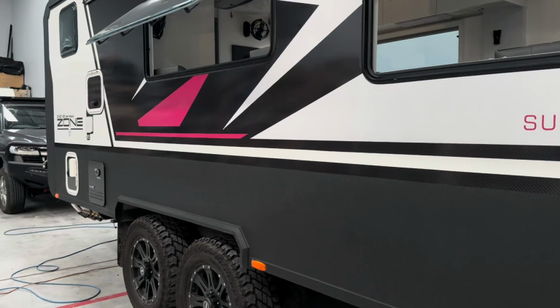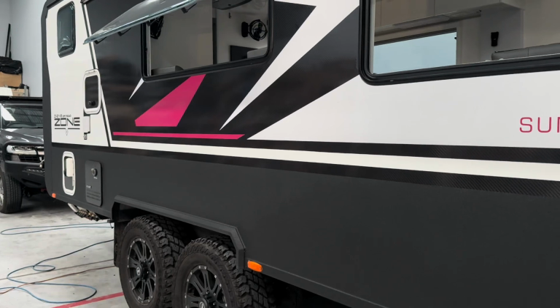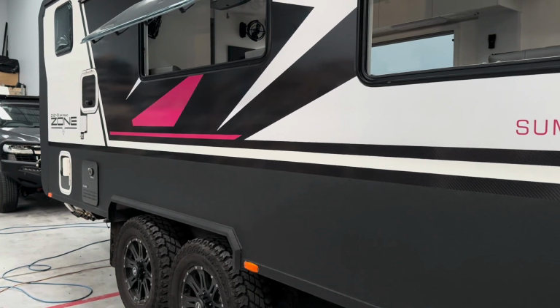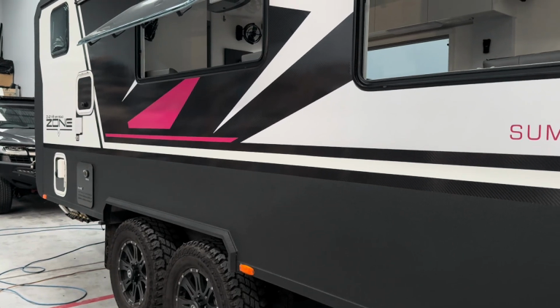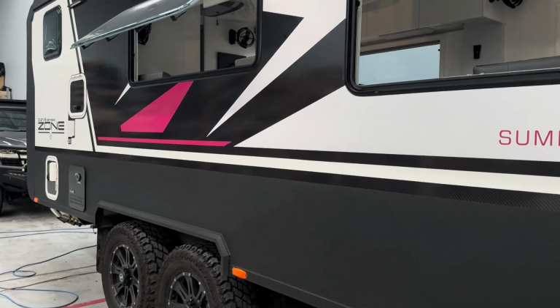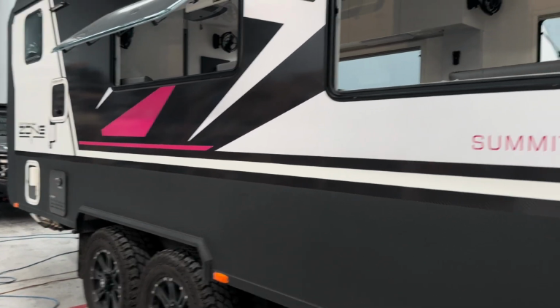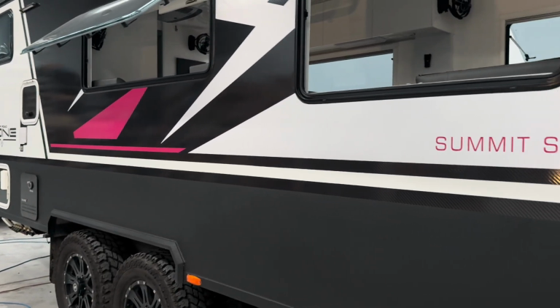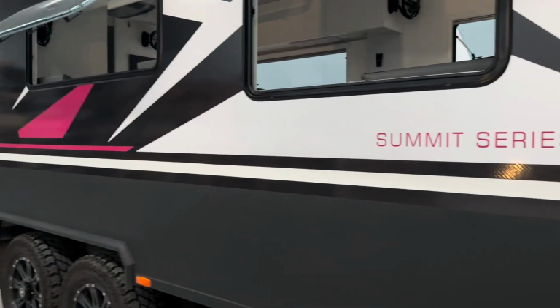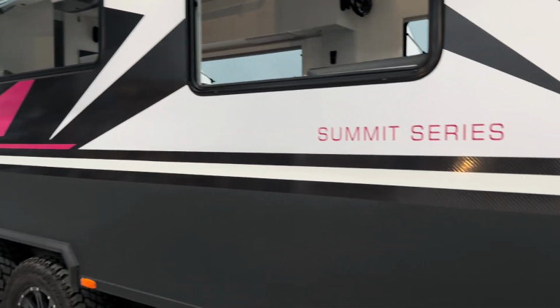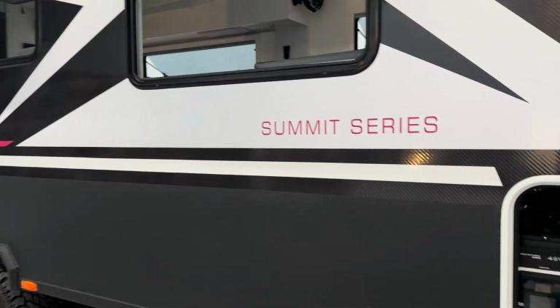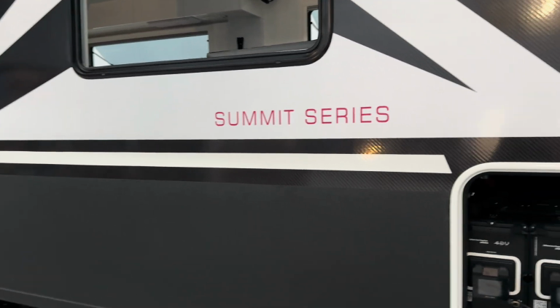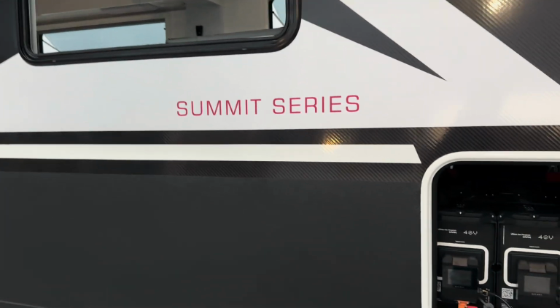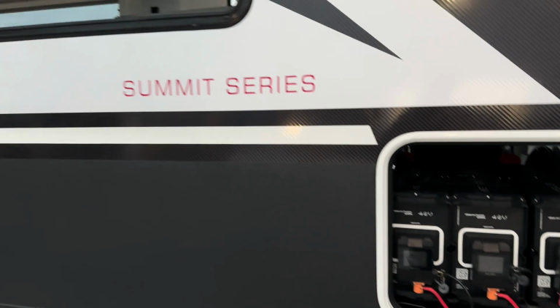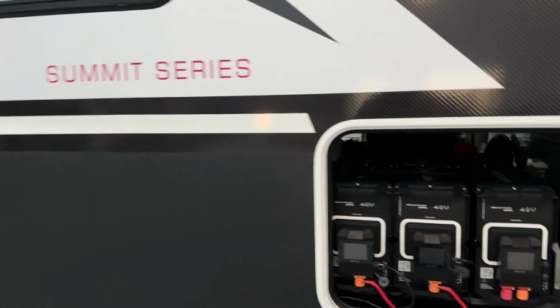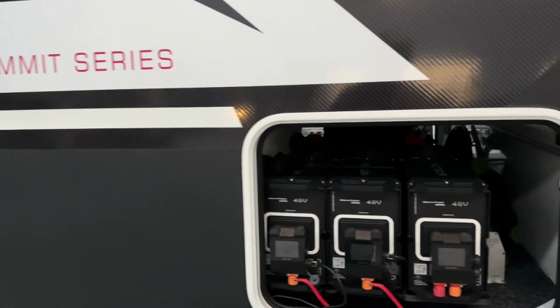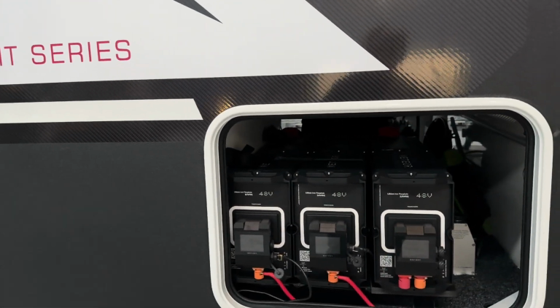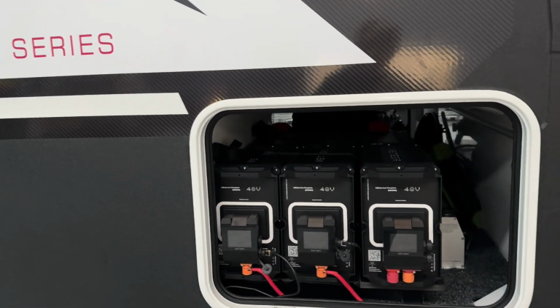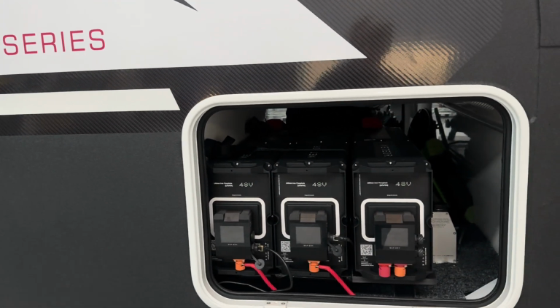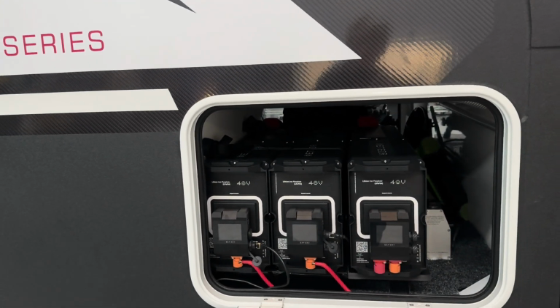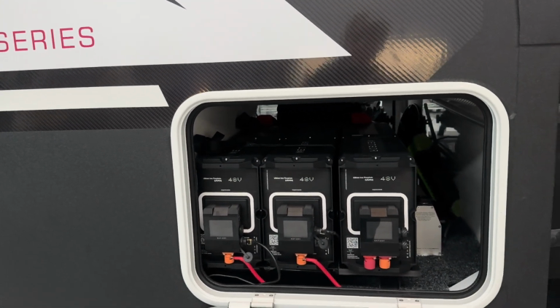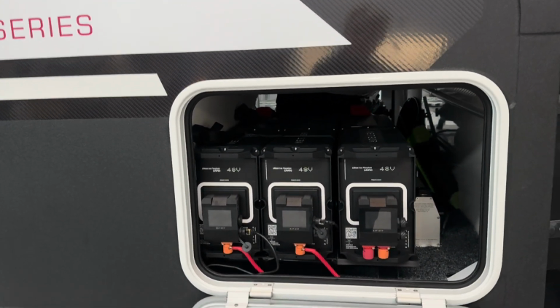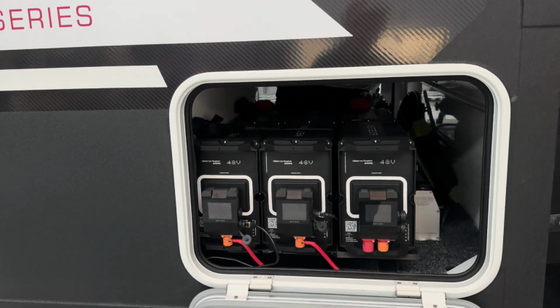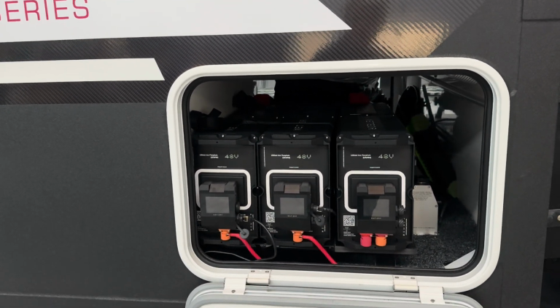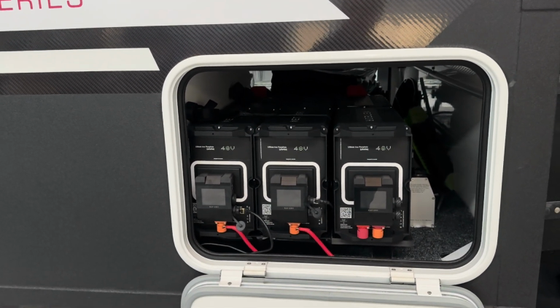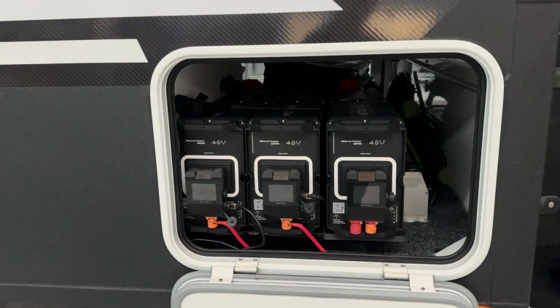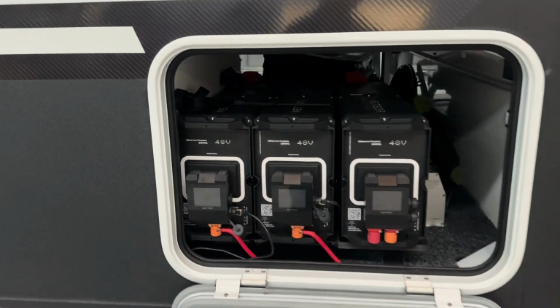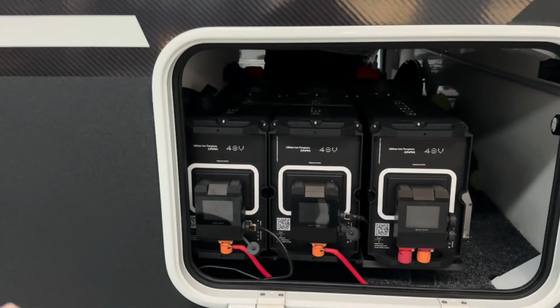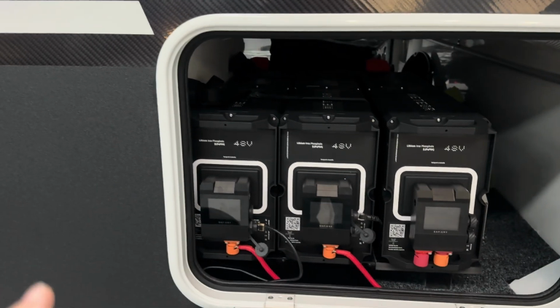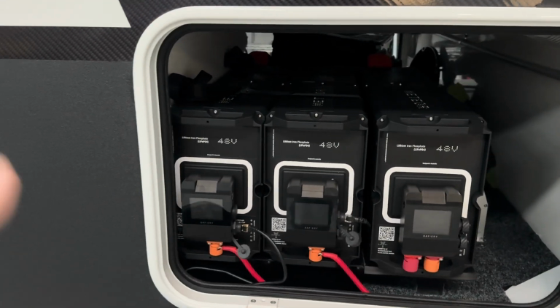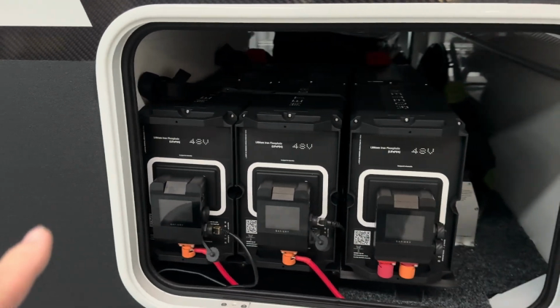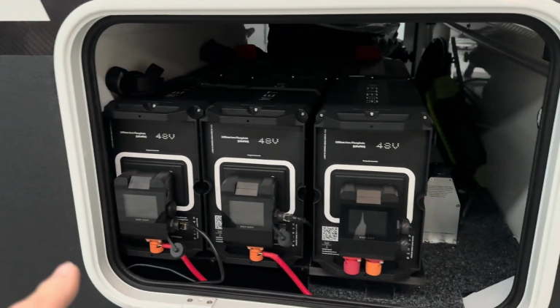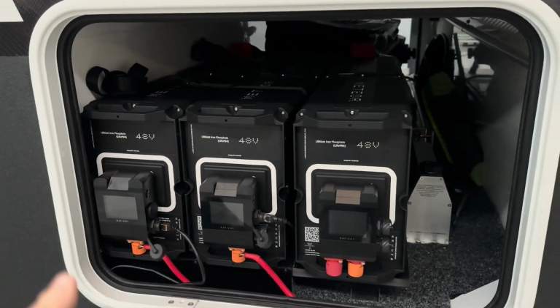Hi, Bruce from Safari. We're in front of this brand which you'd be familiar with - the Summit Series. What we've done in this van is we've removed the 12 volt system that was in there and replaced it with 48 volt and our new Meteor batteries.